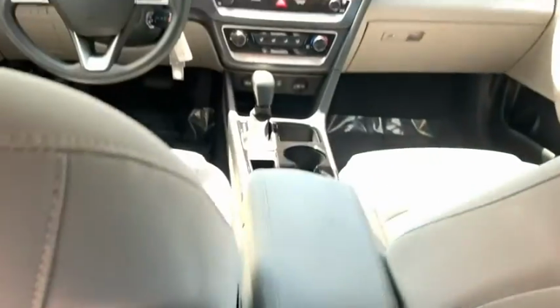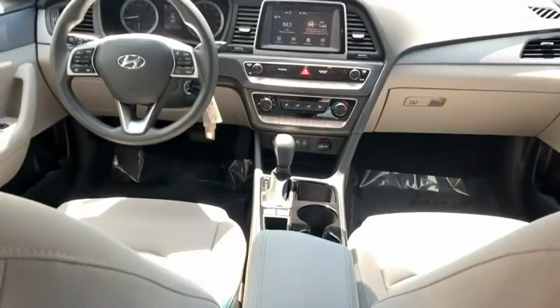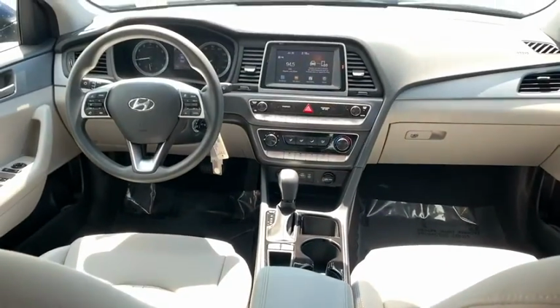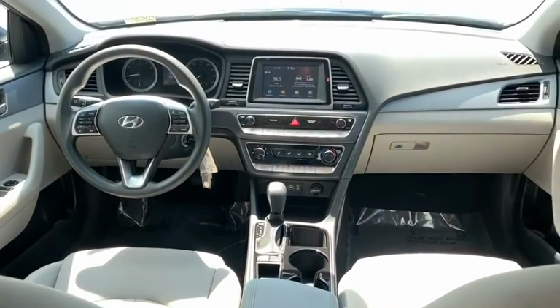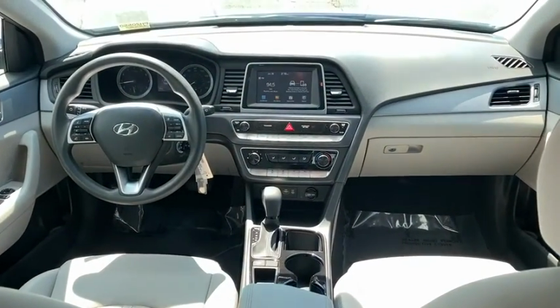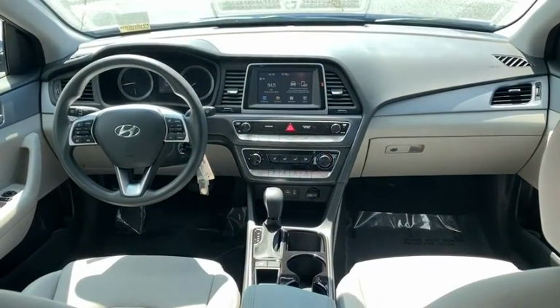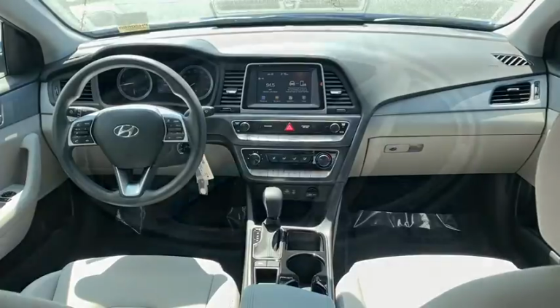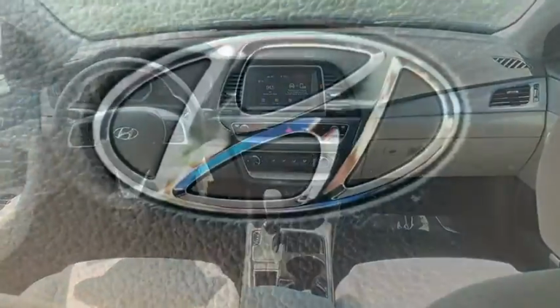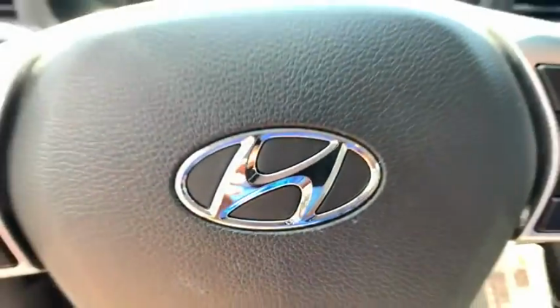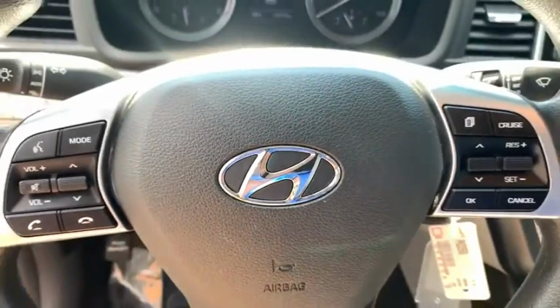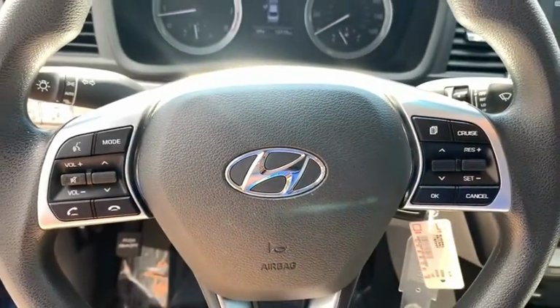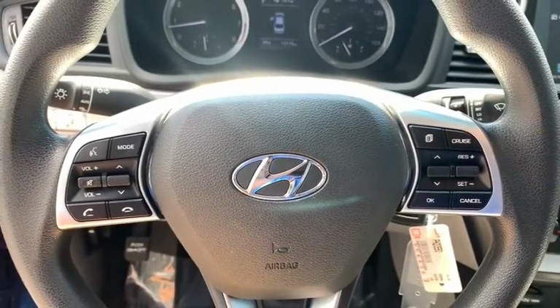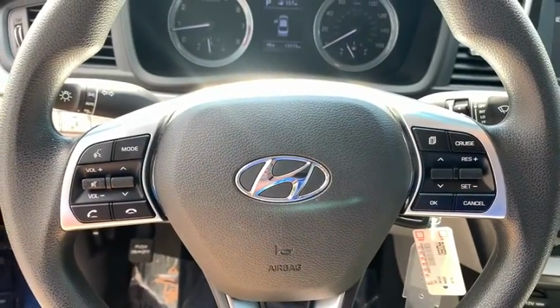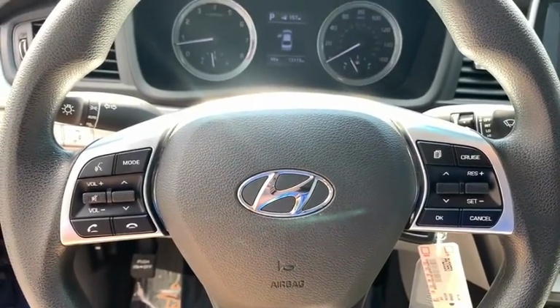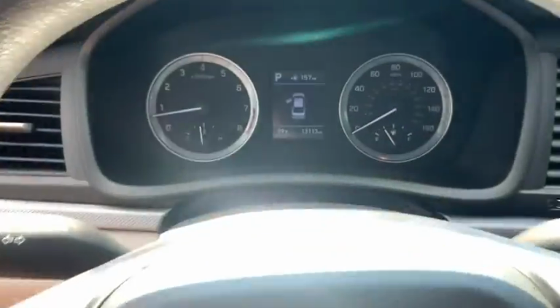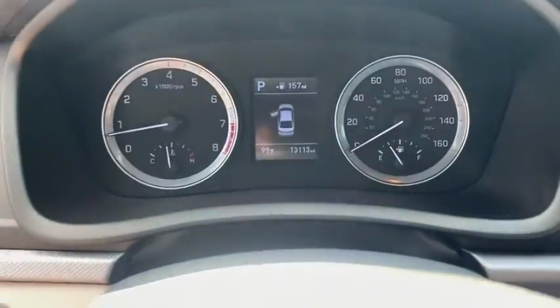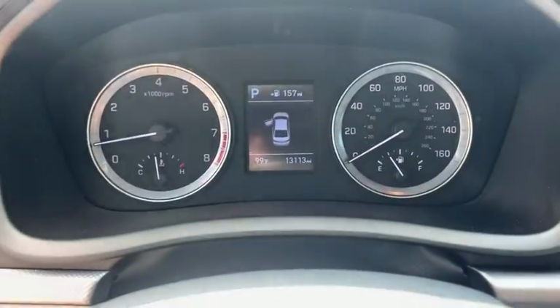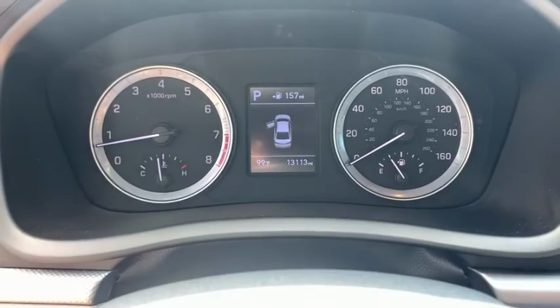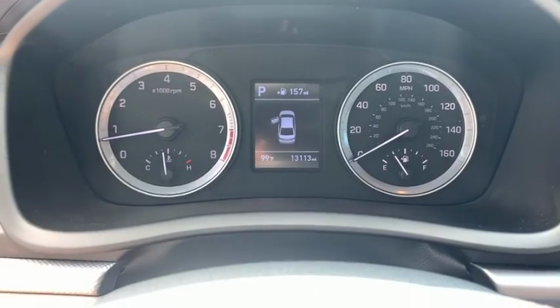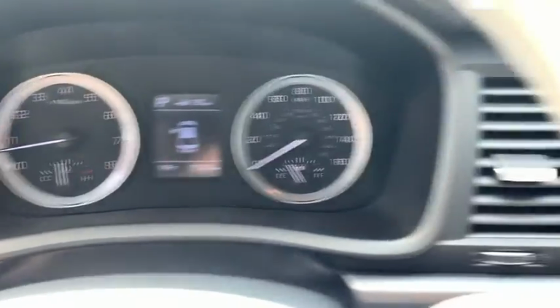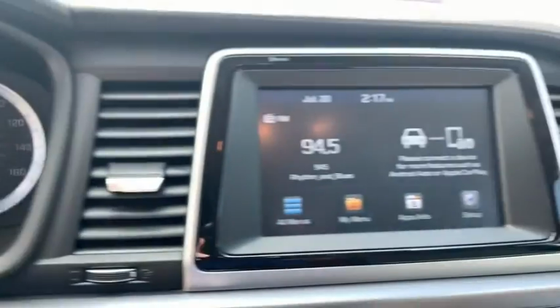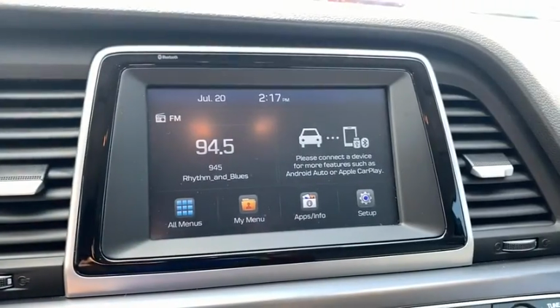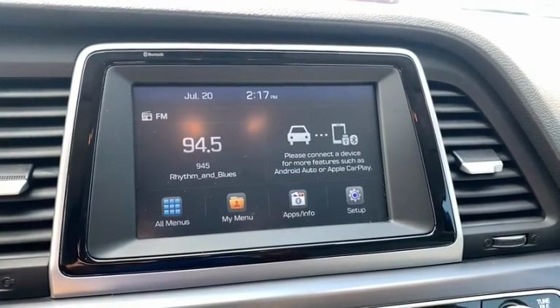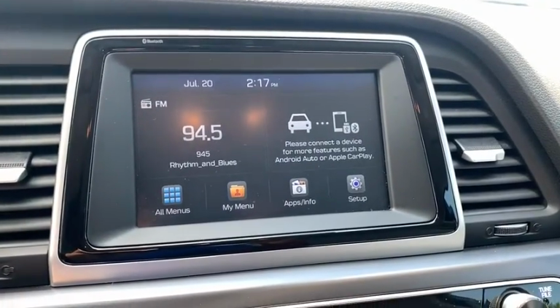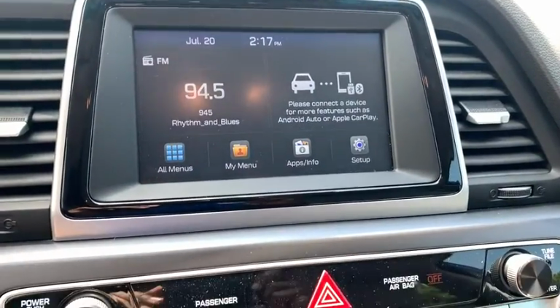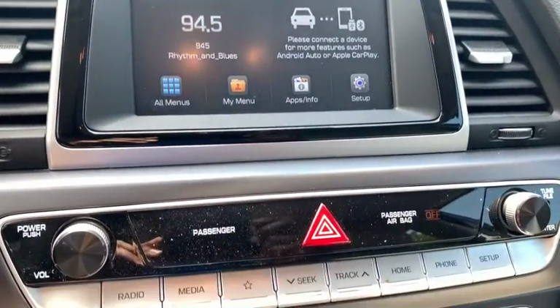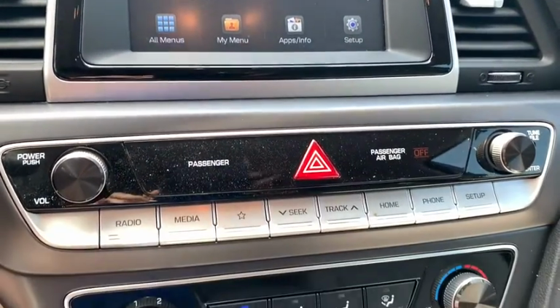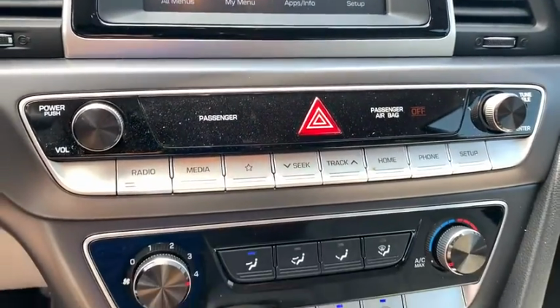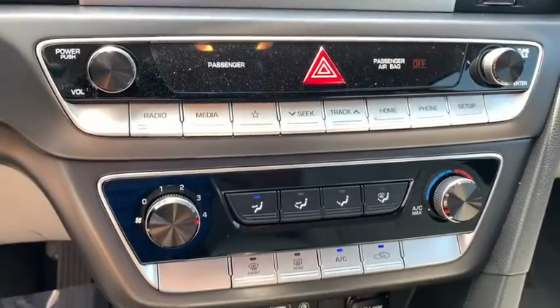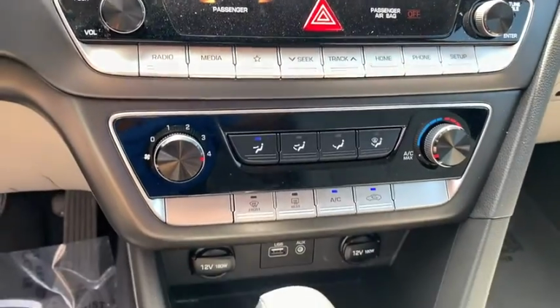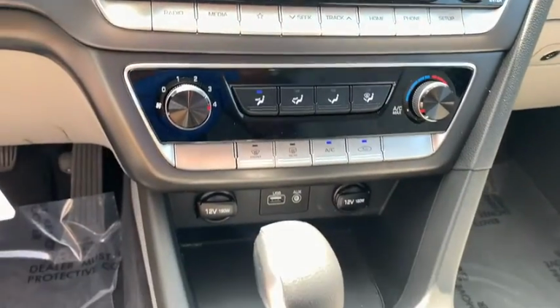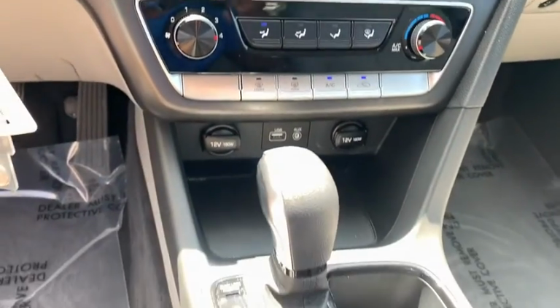Power windows, security system, electronic stability control, brake assist, tachometer, overhead console, panic alarm, remote keyless entry, front bucket seats, driver vanity mirror, front reading lamp, tilt steering wheel, passenger vanity mirror.